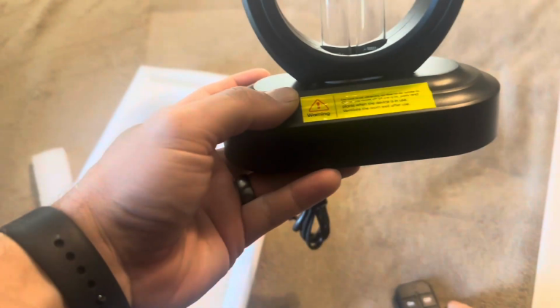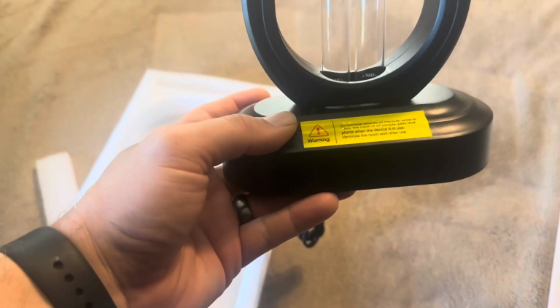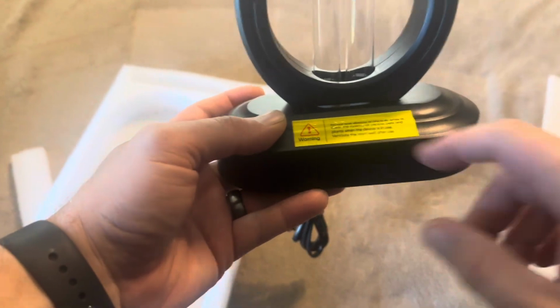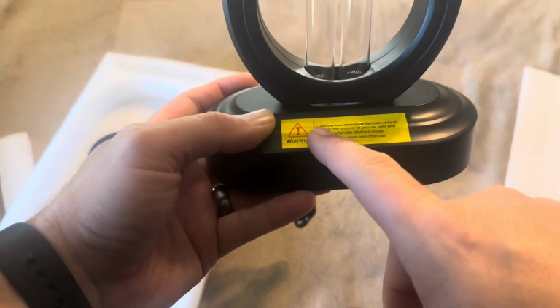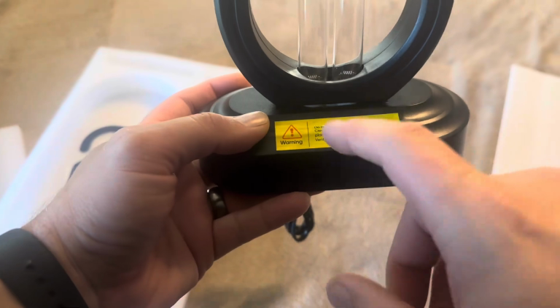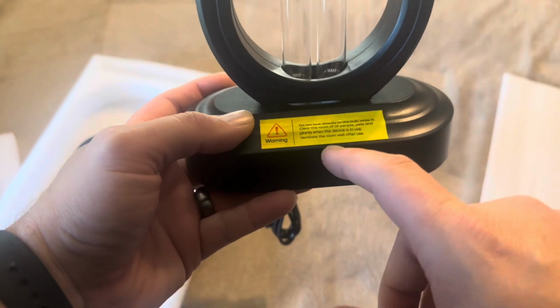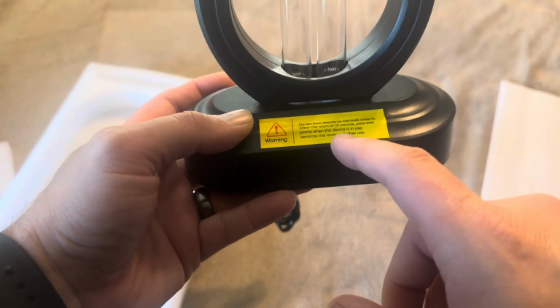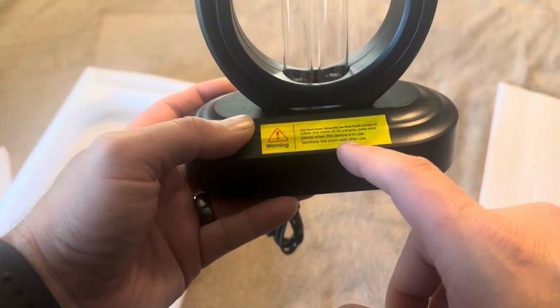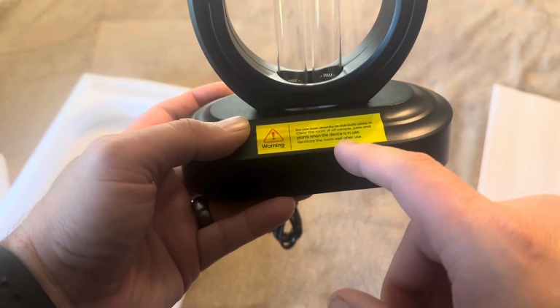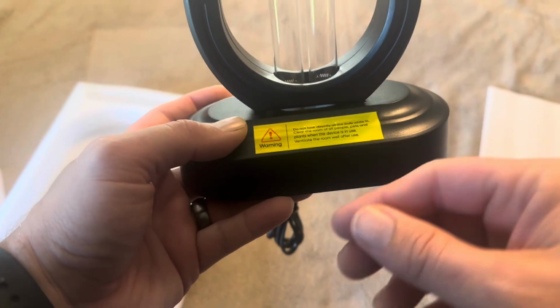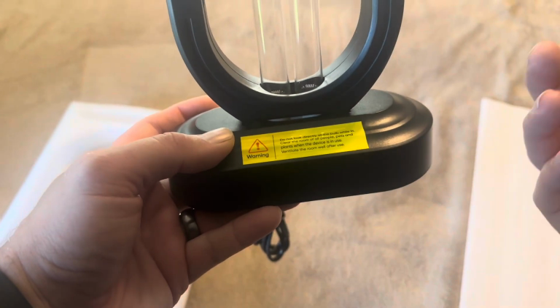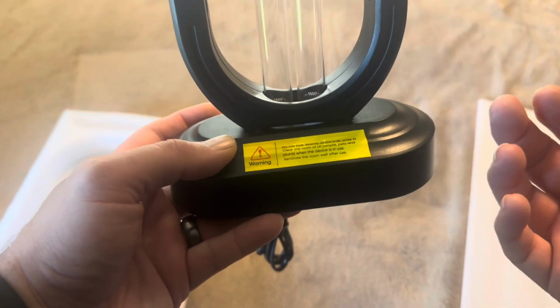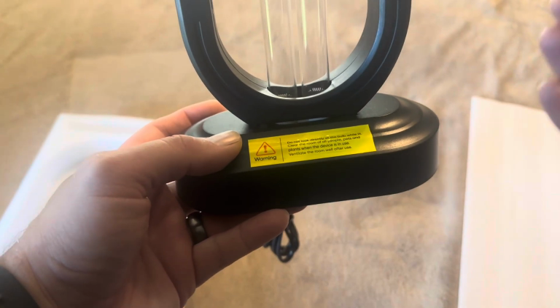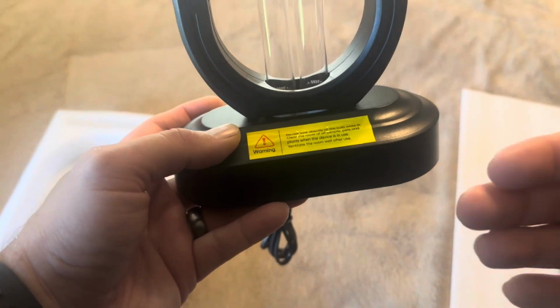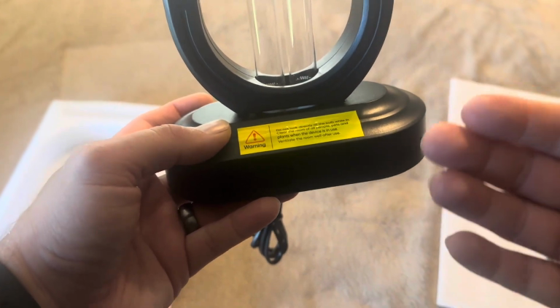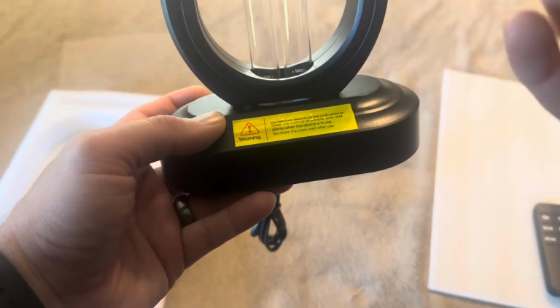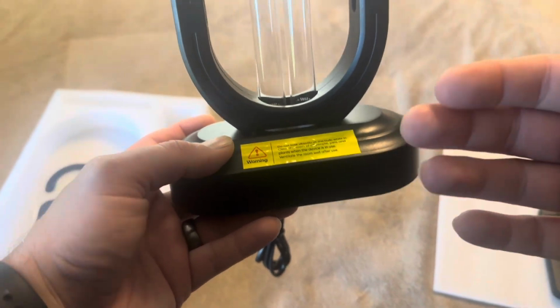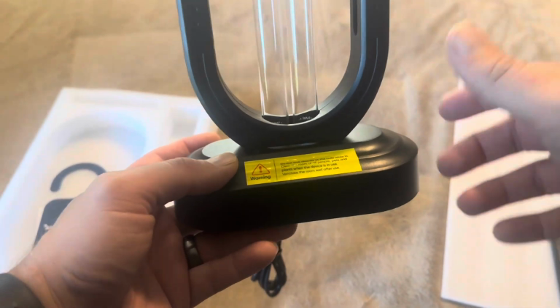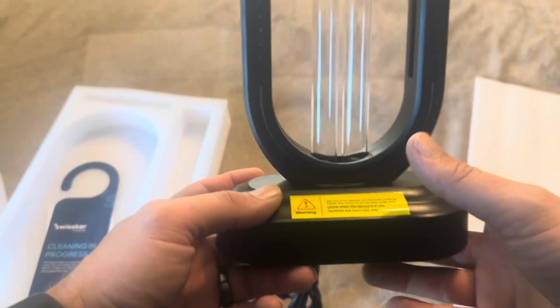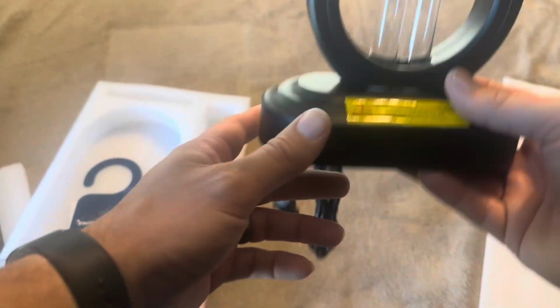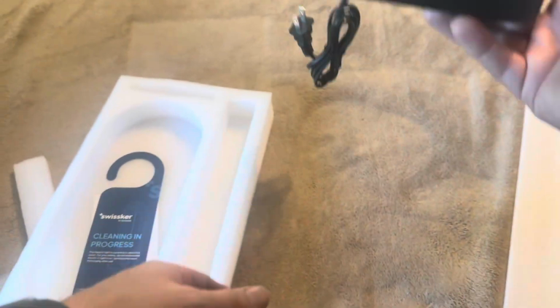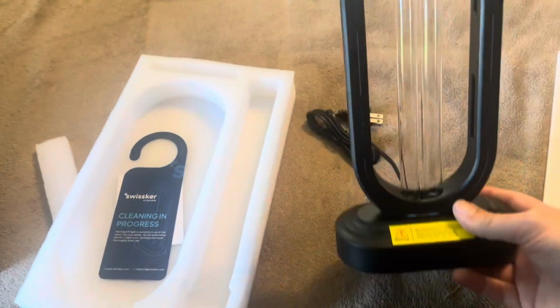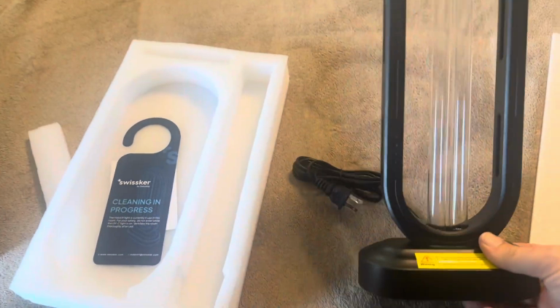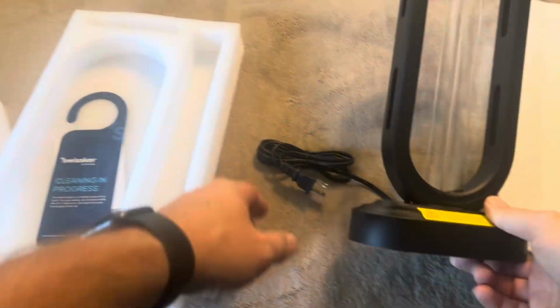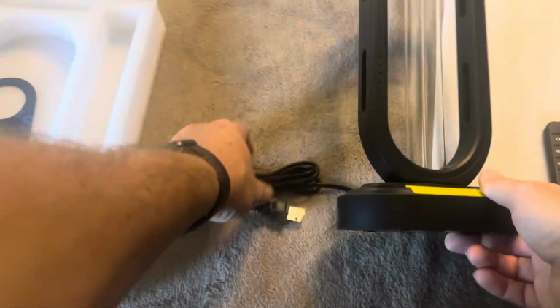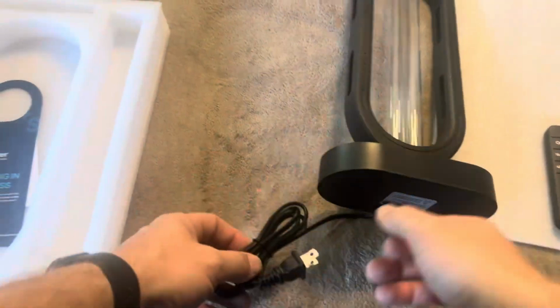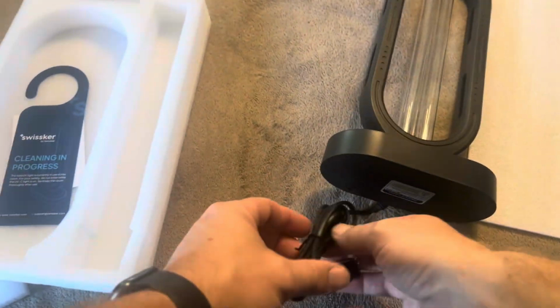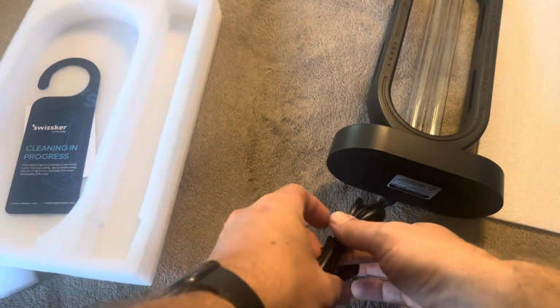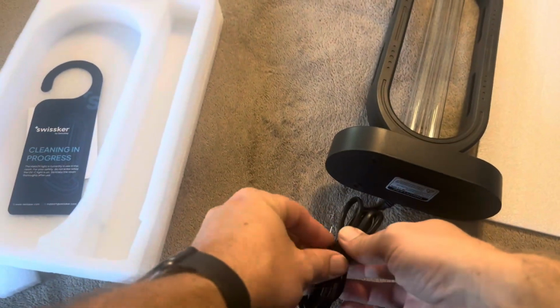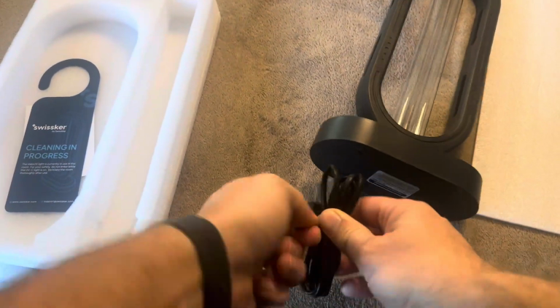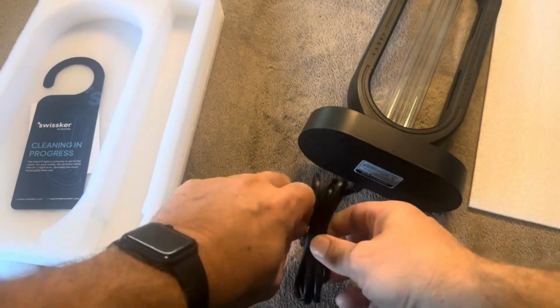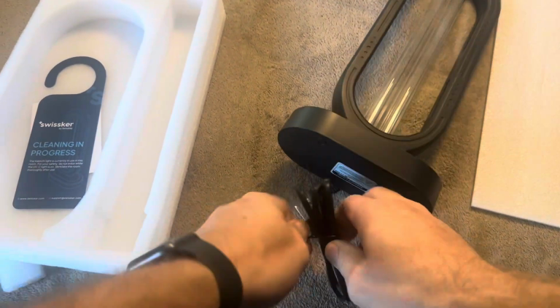It does have a warning on here — you don't want to look directly at the bulb while it's lit. Clear the room, and then you're essentially just going to ventilate it after you use it as well. I actually do have sunglasses that I'm going to be wearing while performing this test.